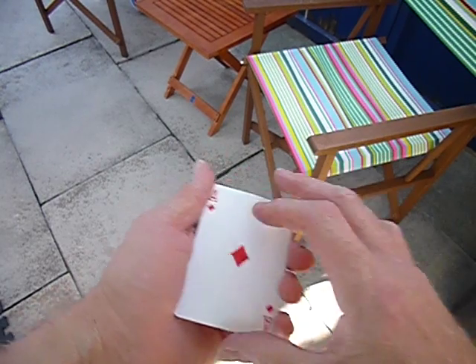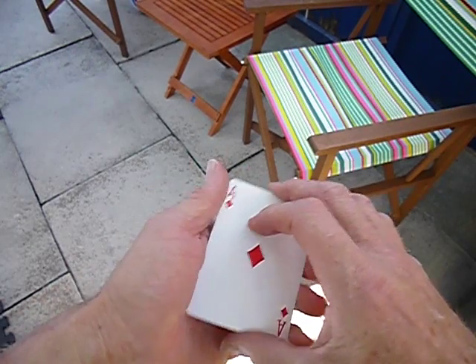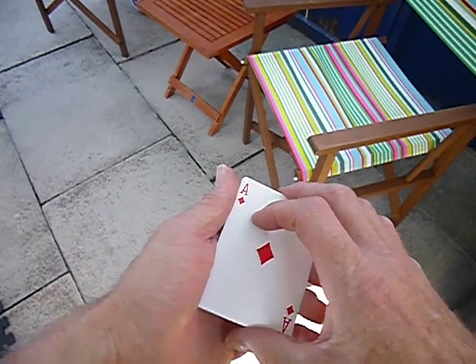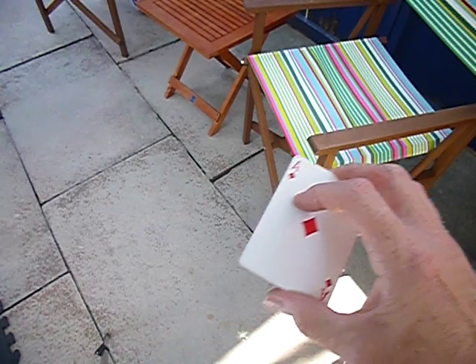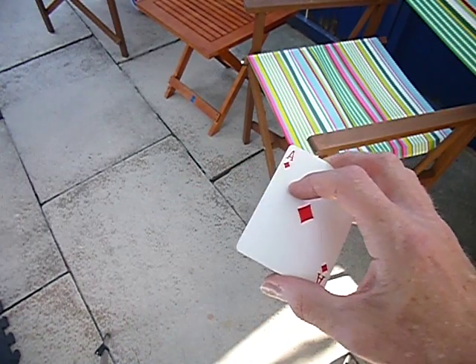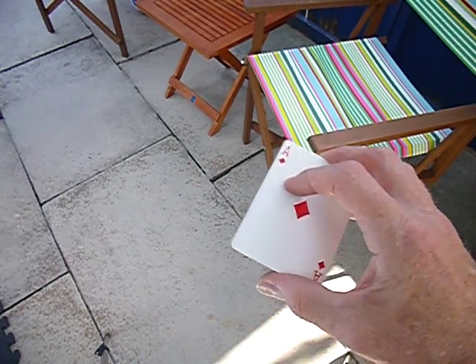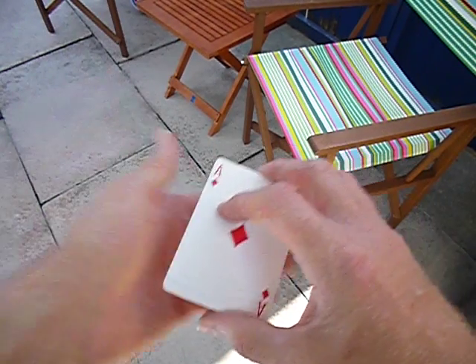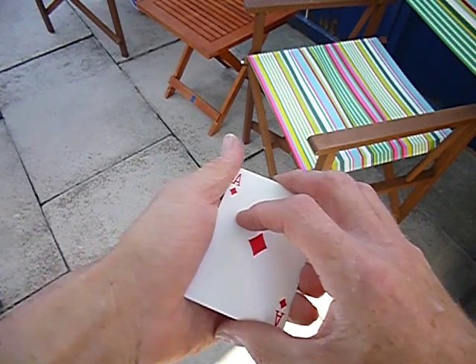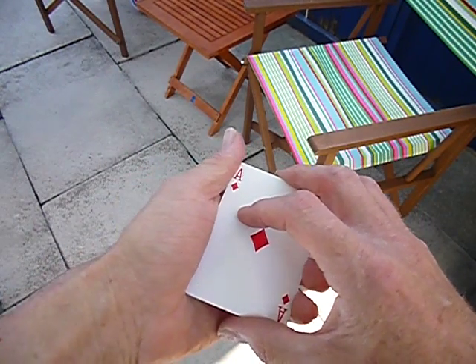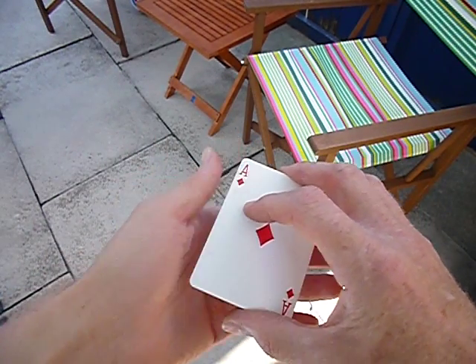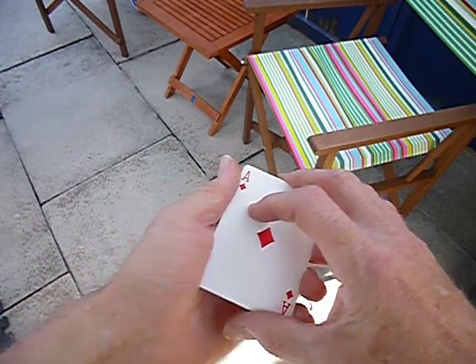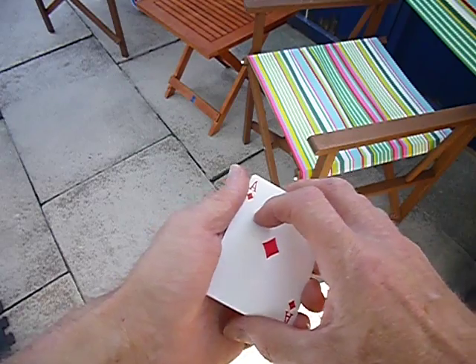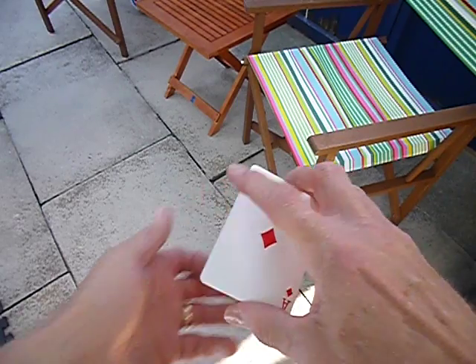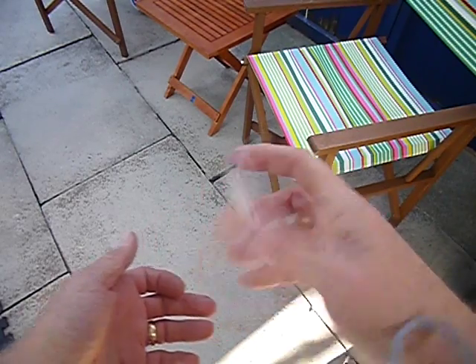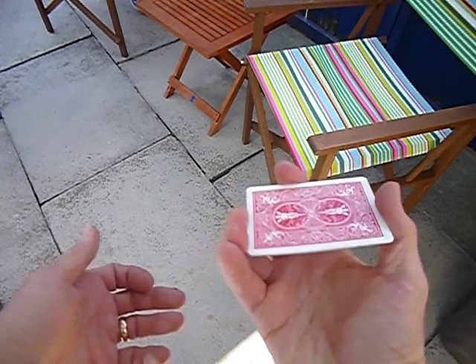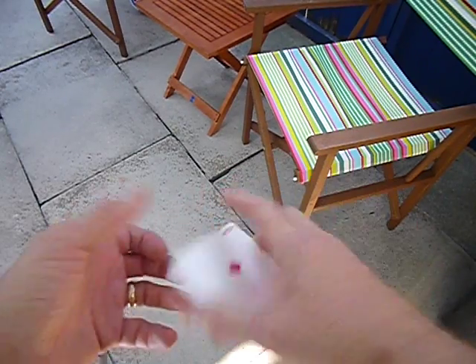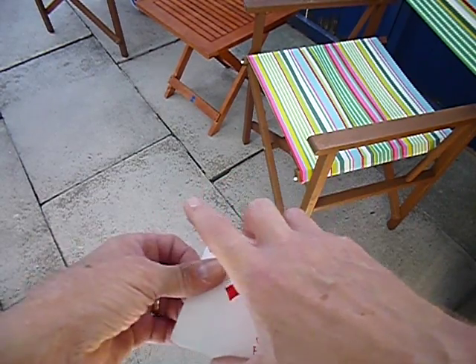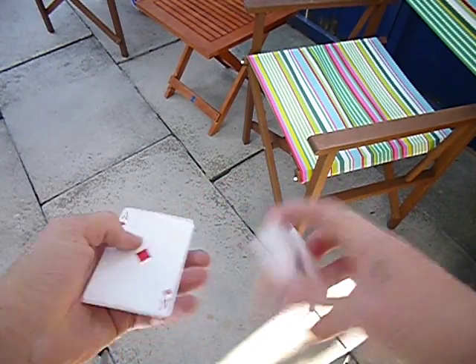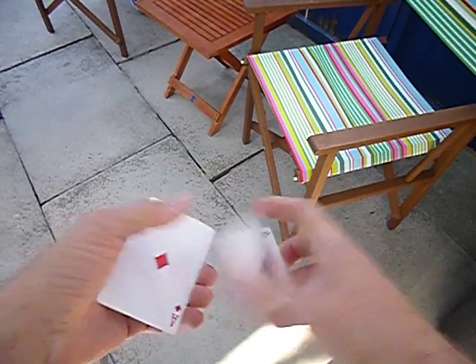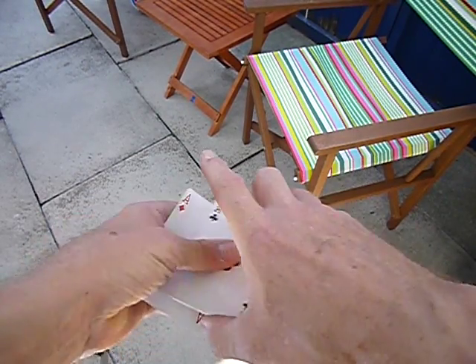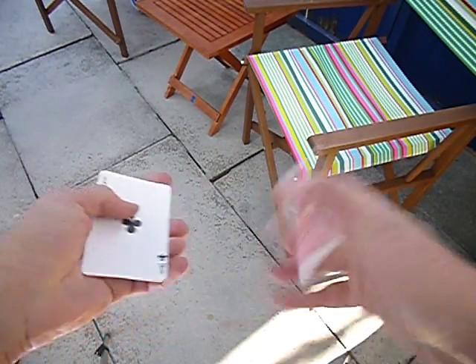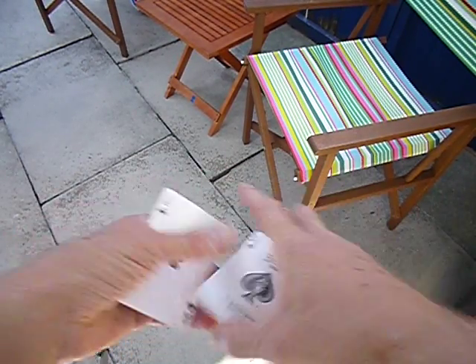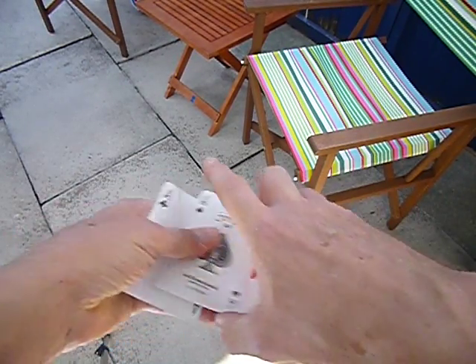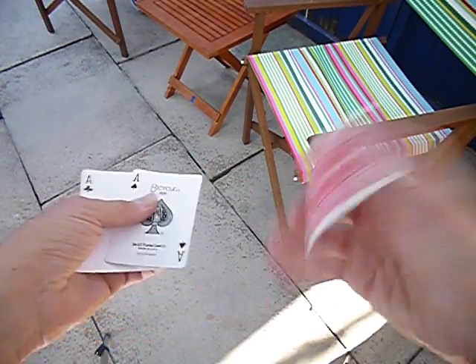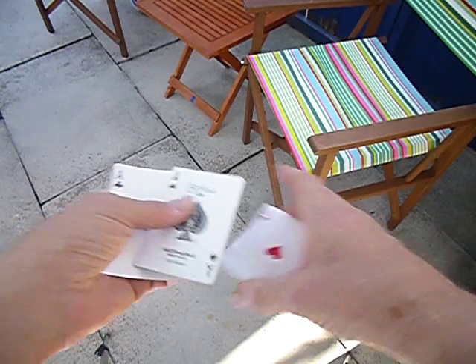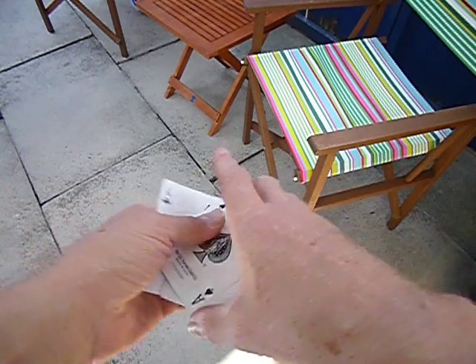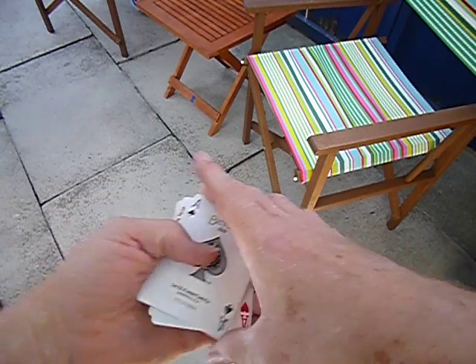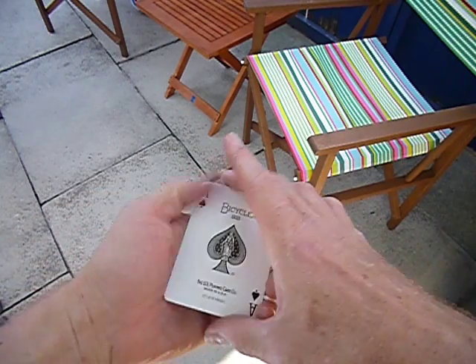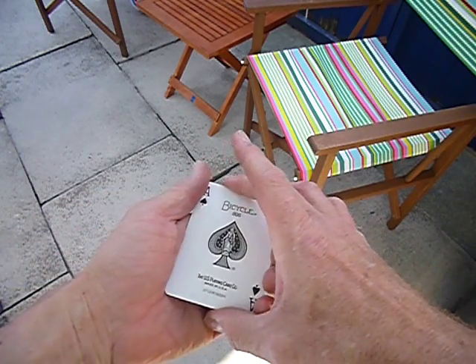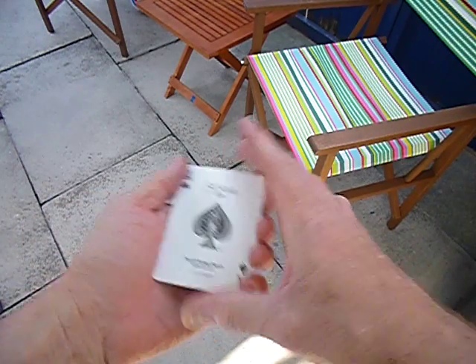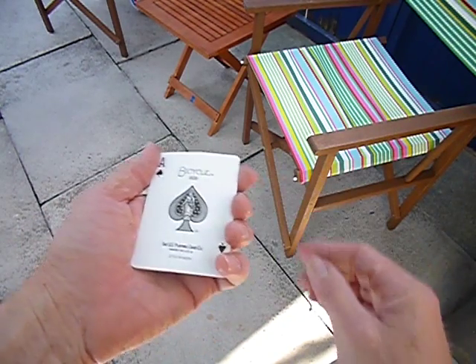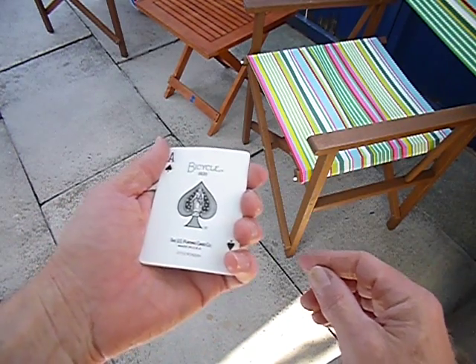A matter of interest — did you notice what colours the backs were? Most people think they're blue, but in actual fact these are red: one, two, three, four red cards.